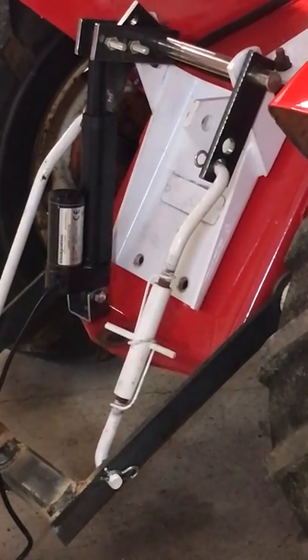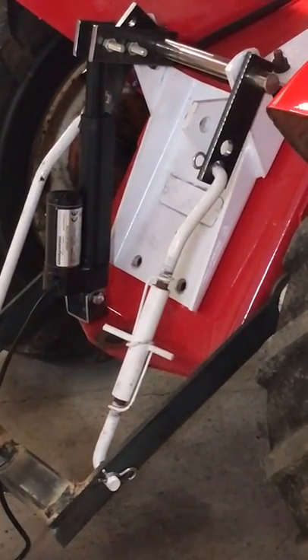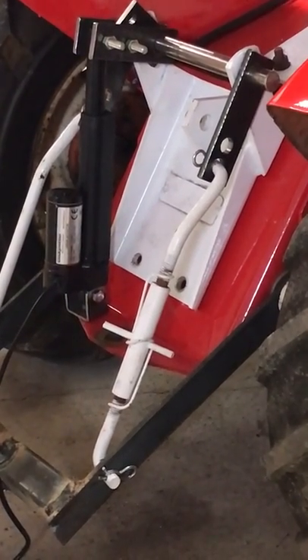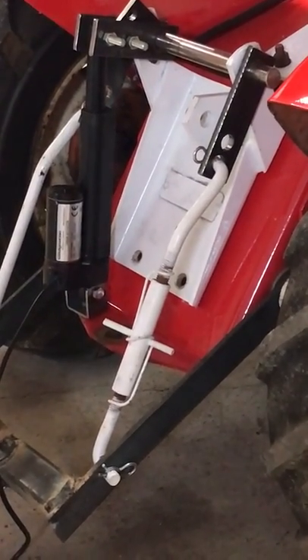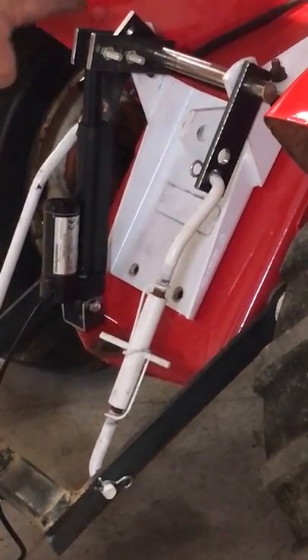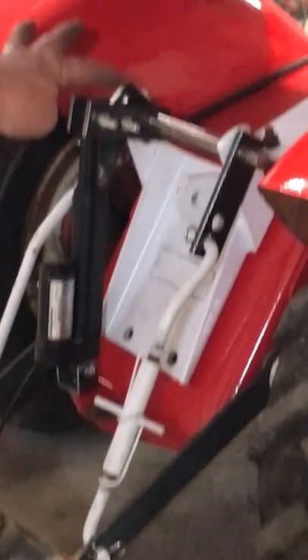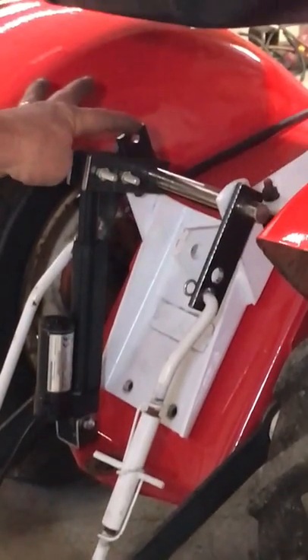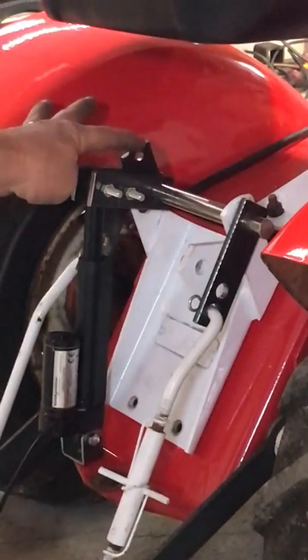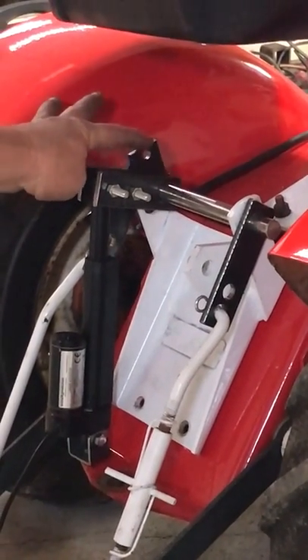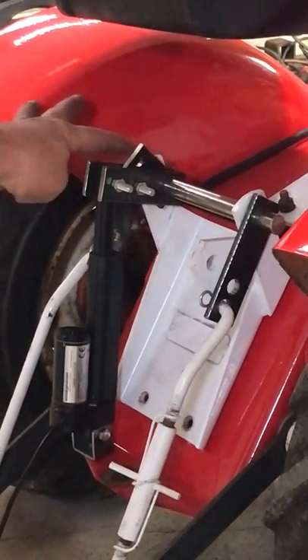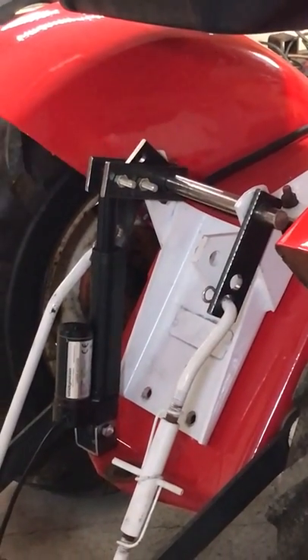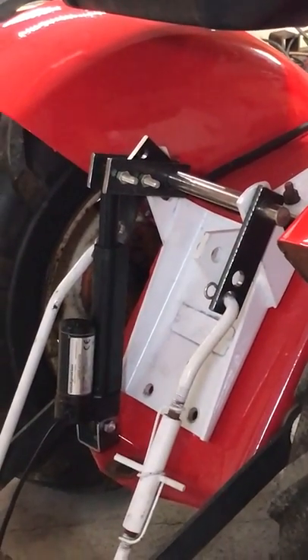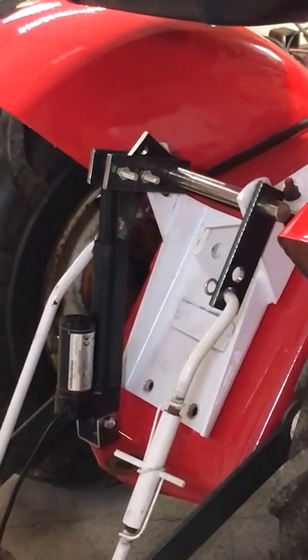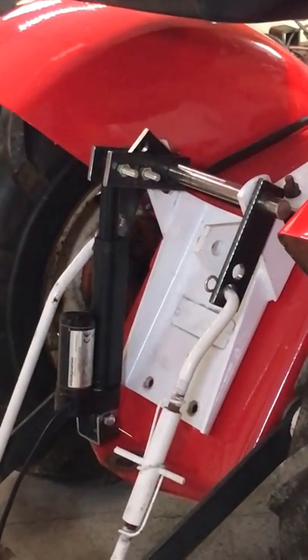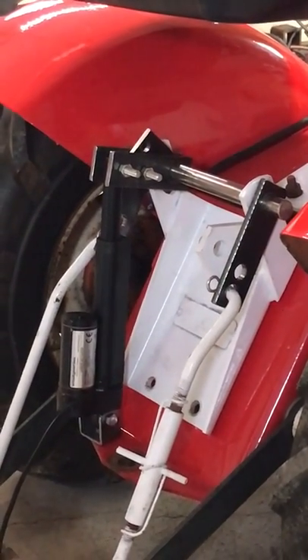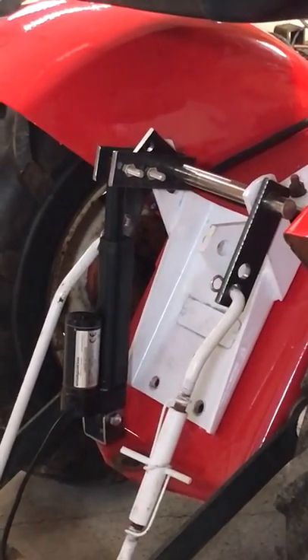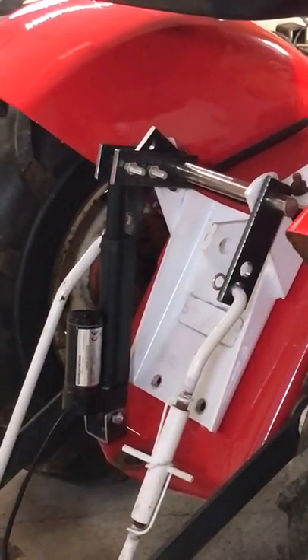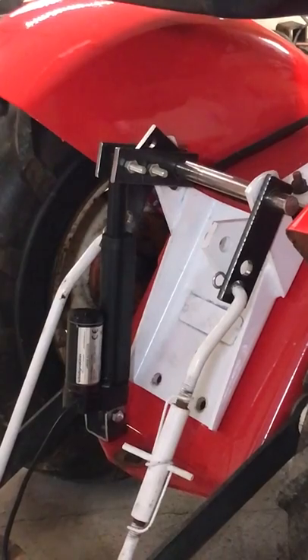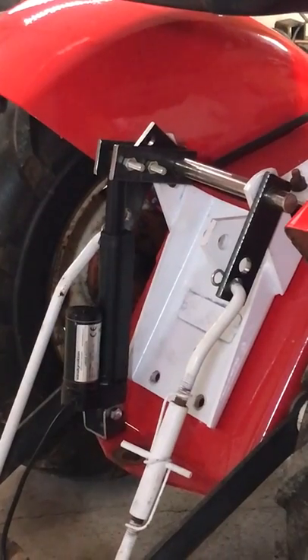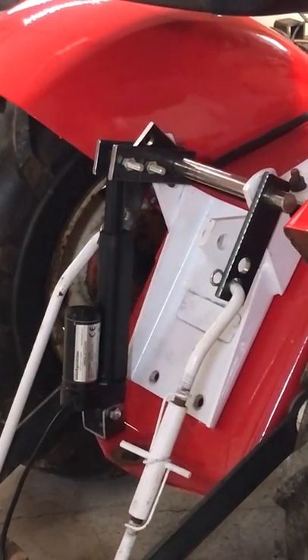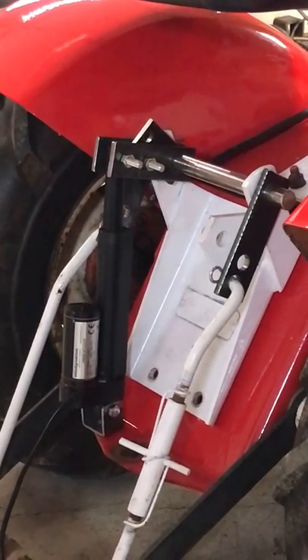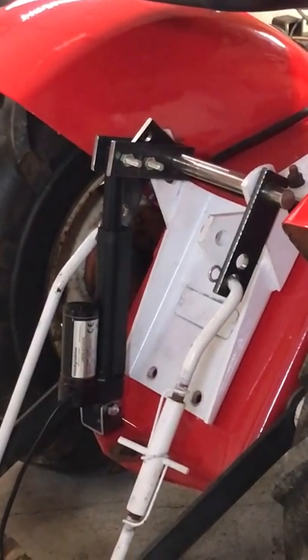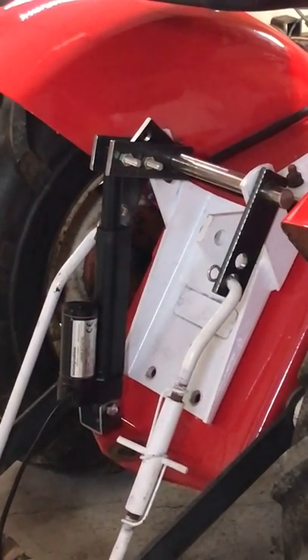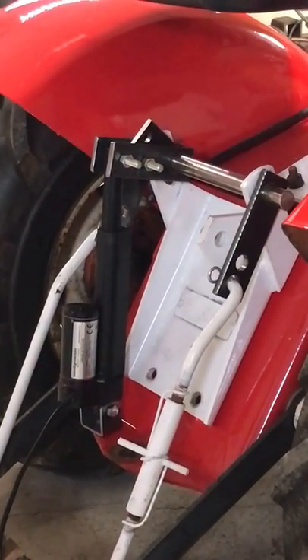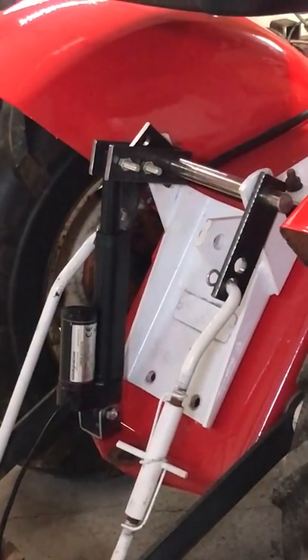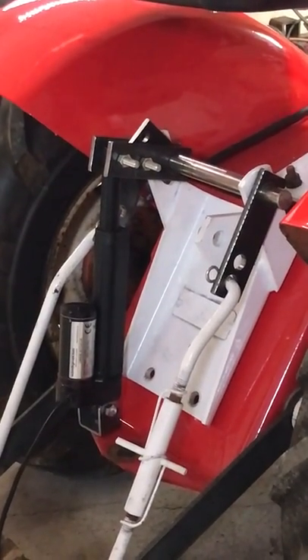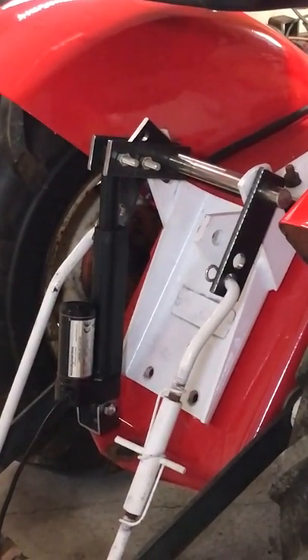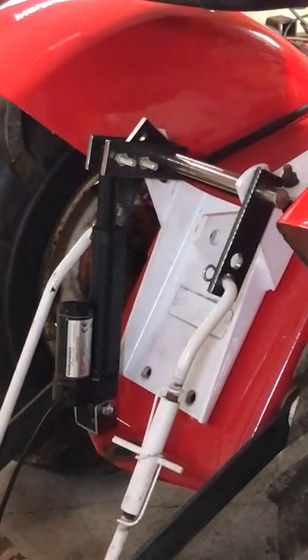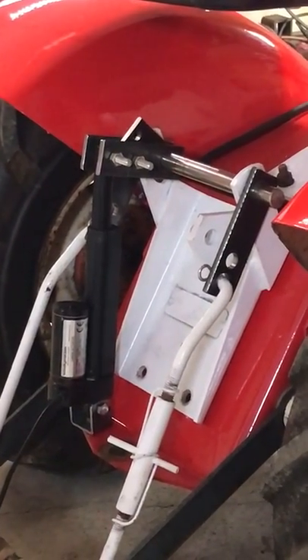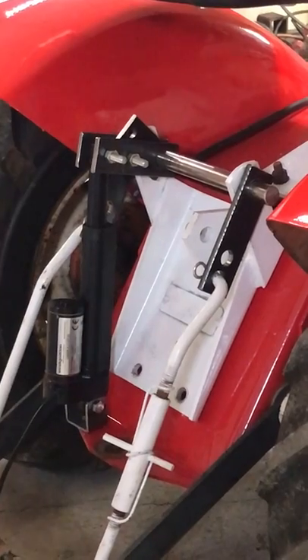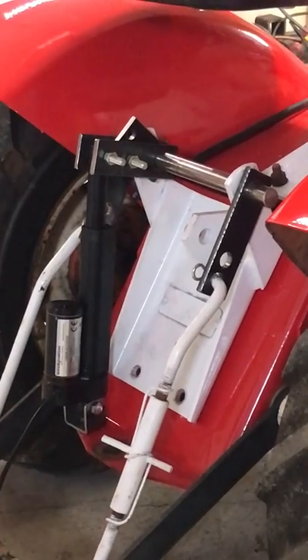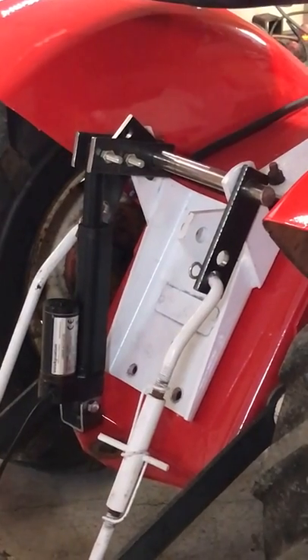This piece also has to be welded on after you have everything in position and you can see where you want full top and full bottom to be. Thank you, I hope this helps out anyone.